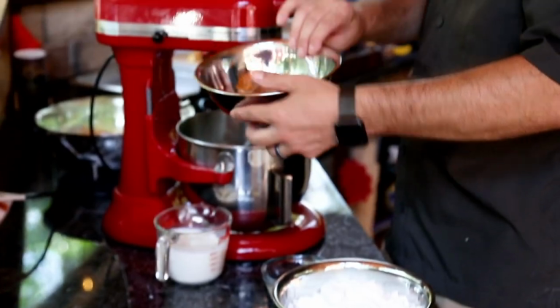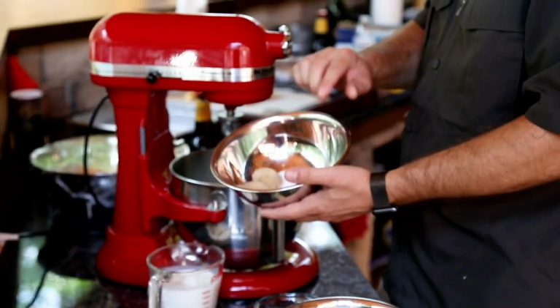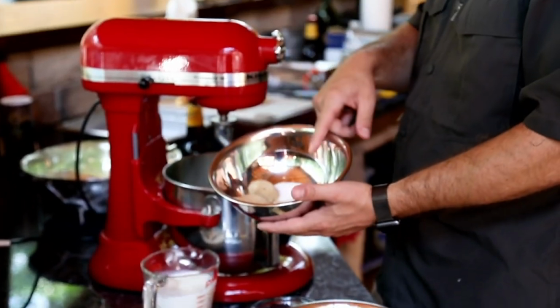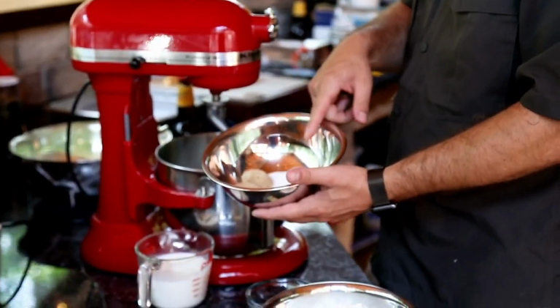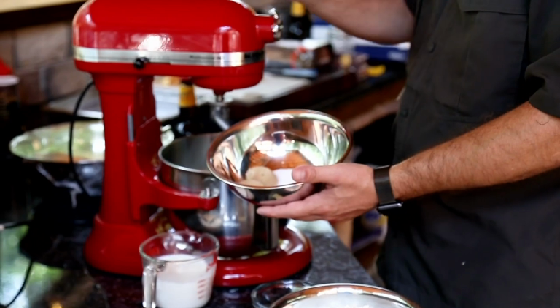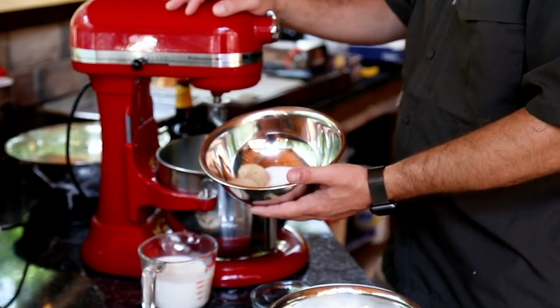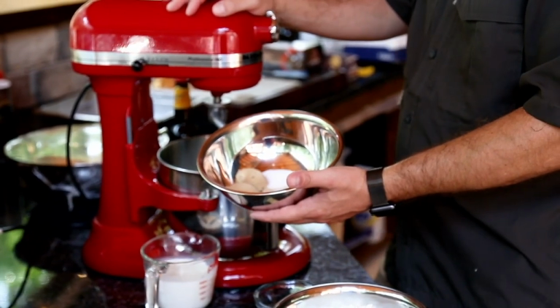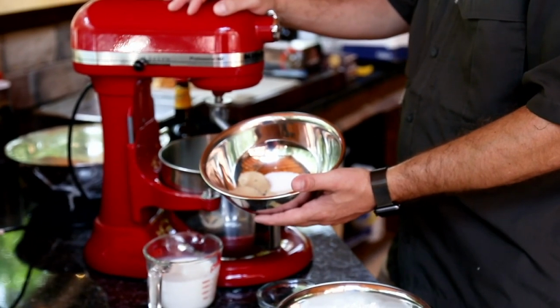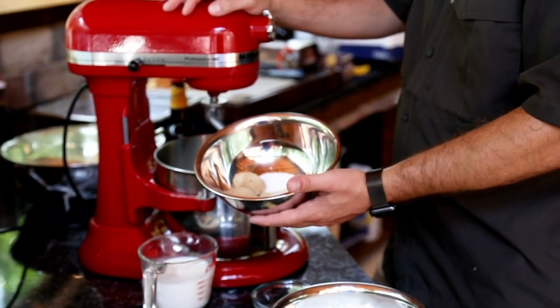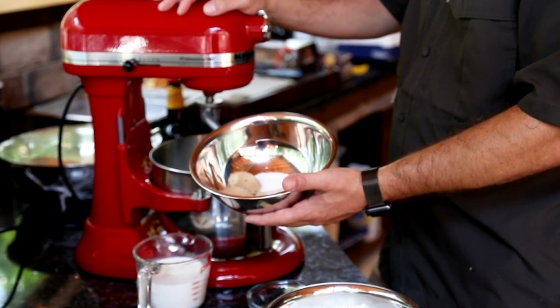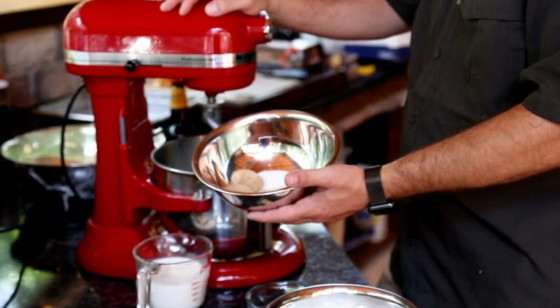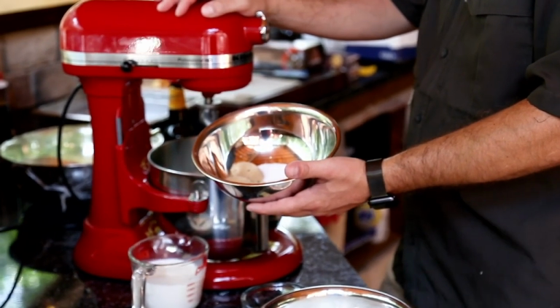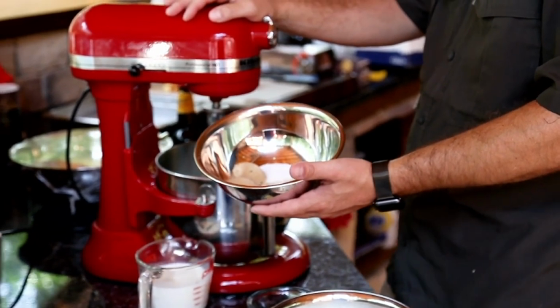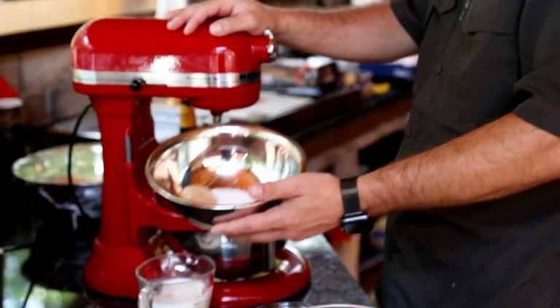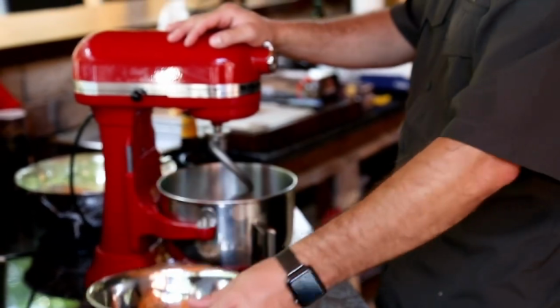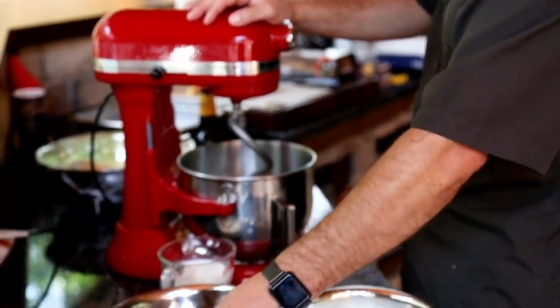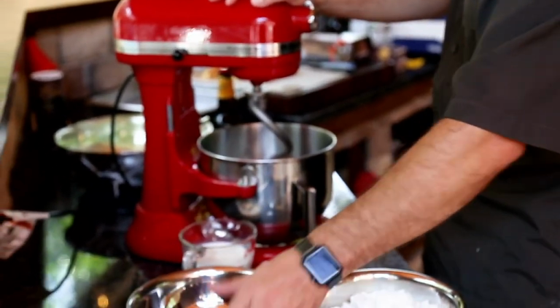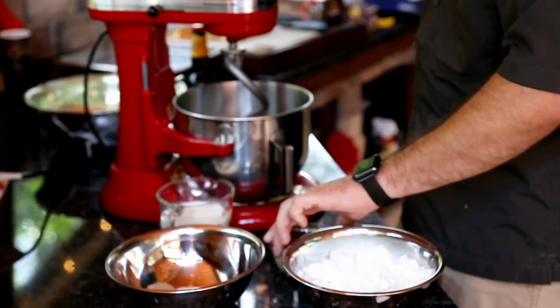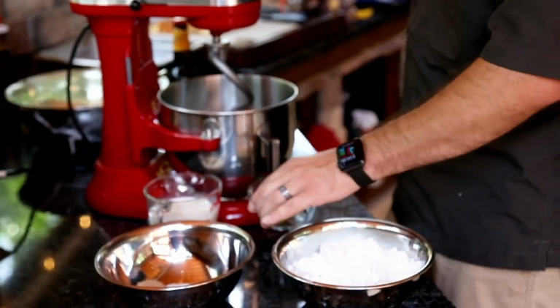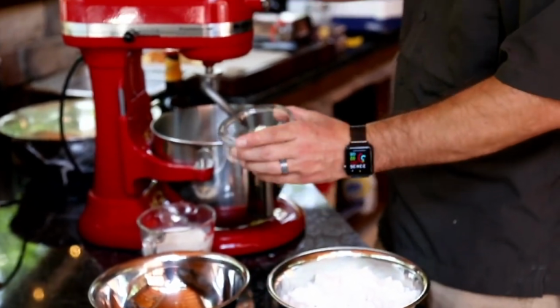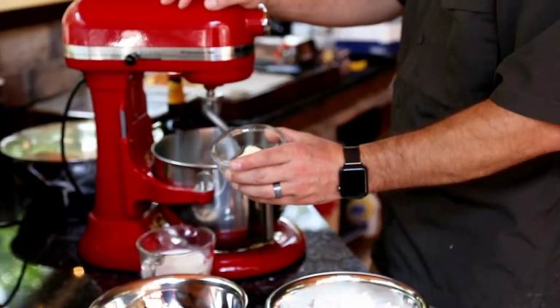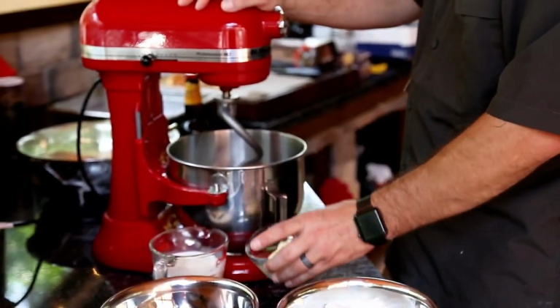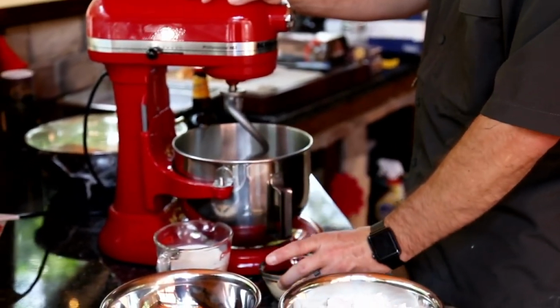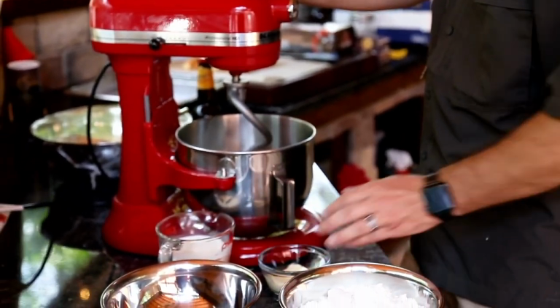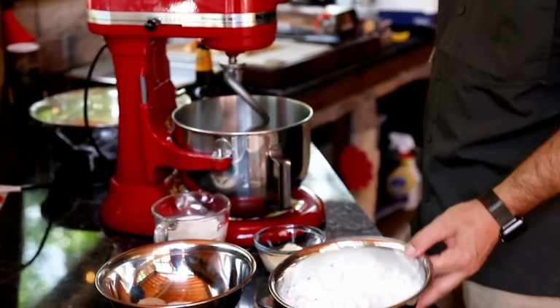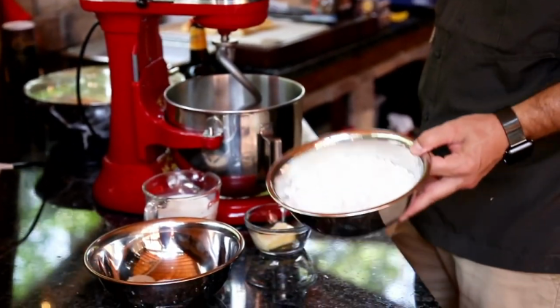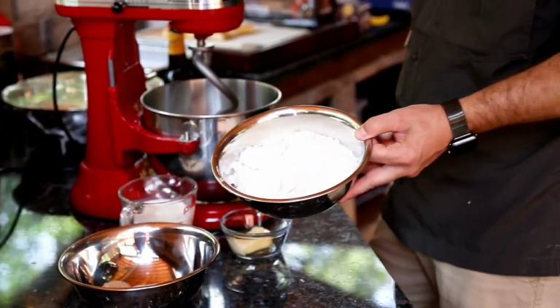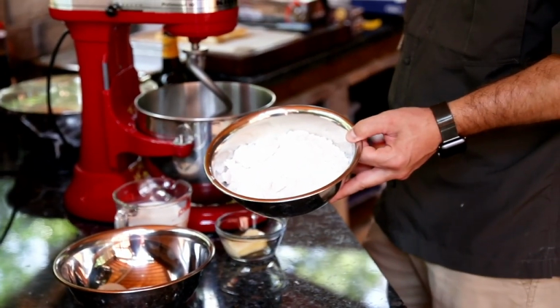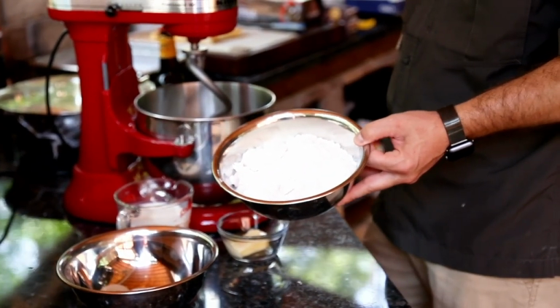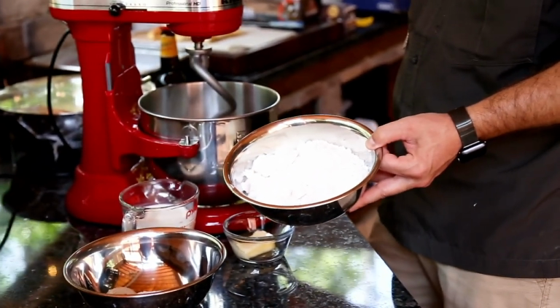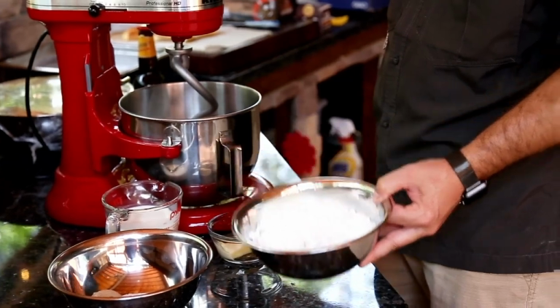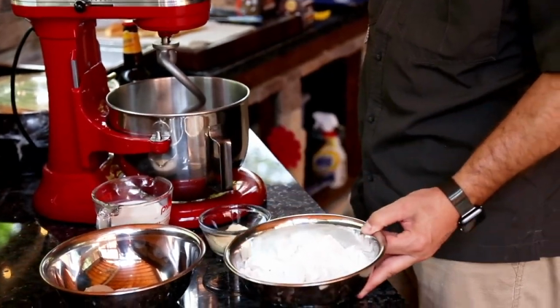We've got one package of active dry yeast, three tablespoons of light brown sugar, one teaspoon of sea salt, two tablespoons of soft butter, and three cups of all-purpose flour.